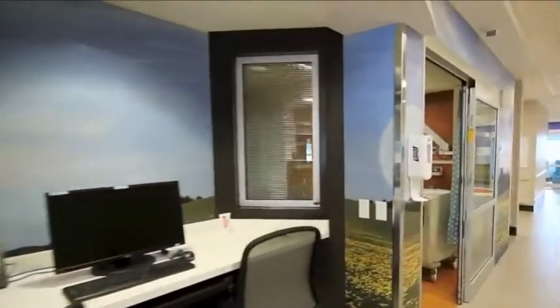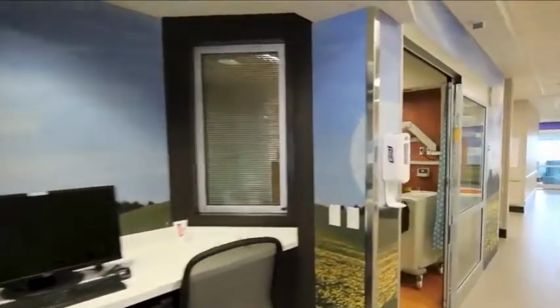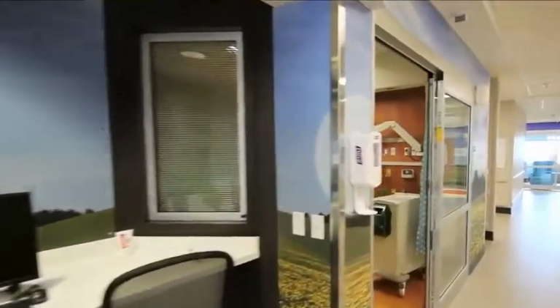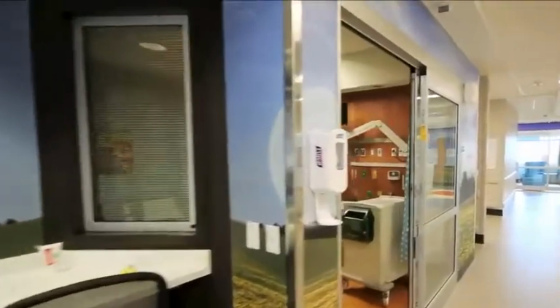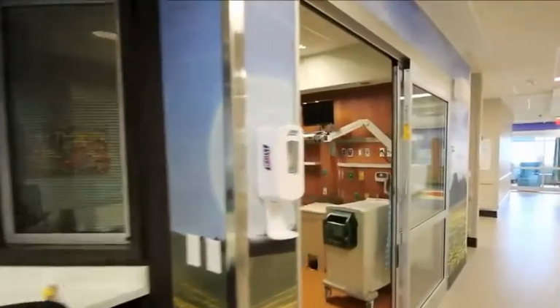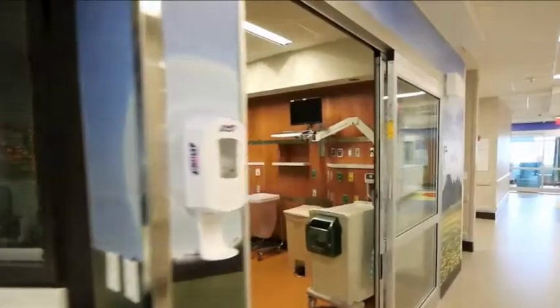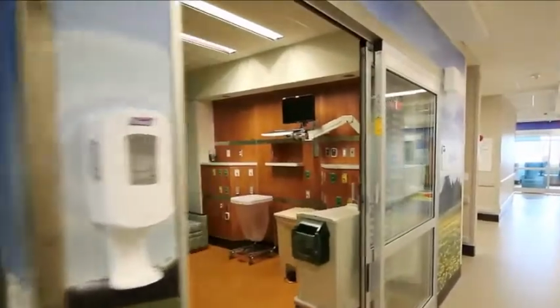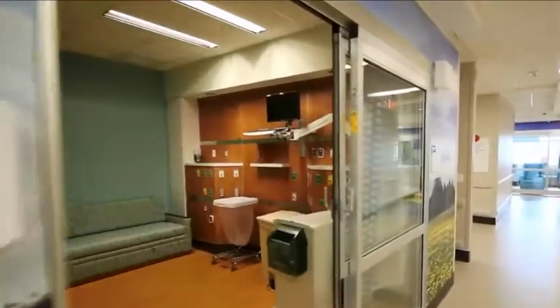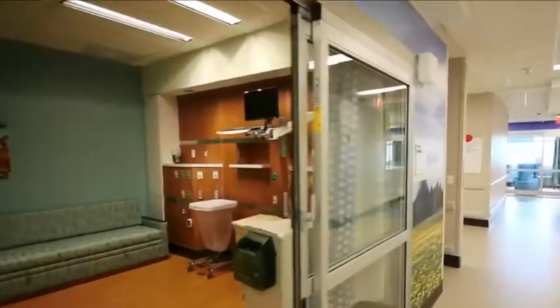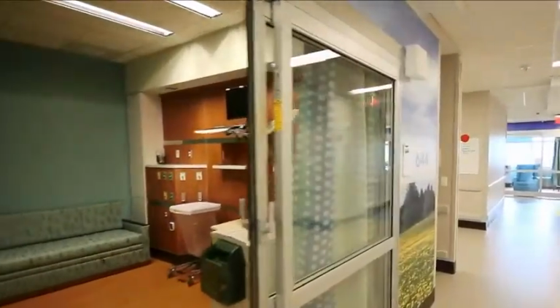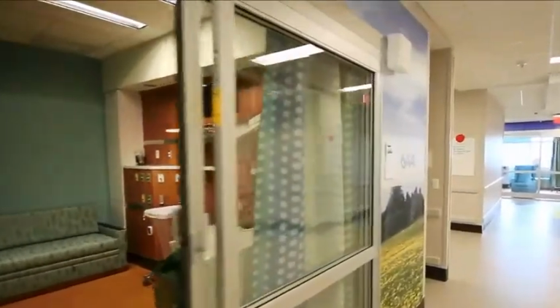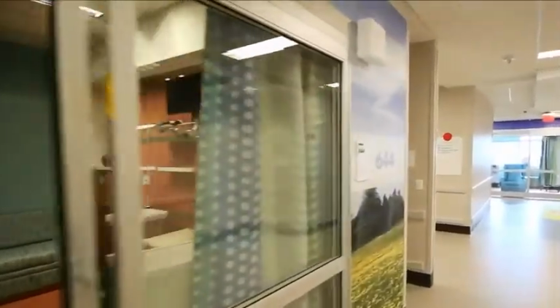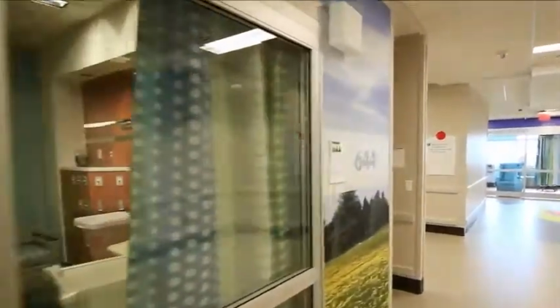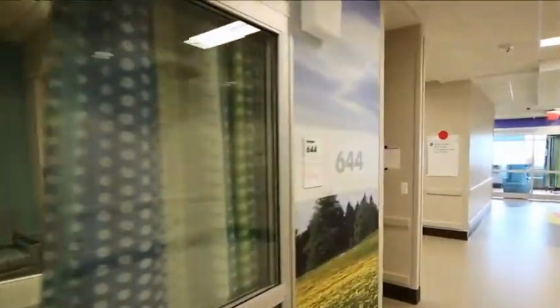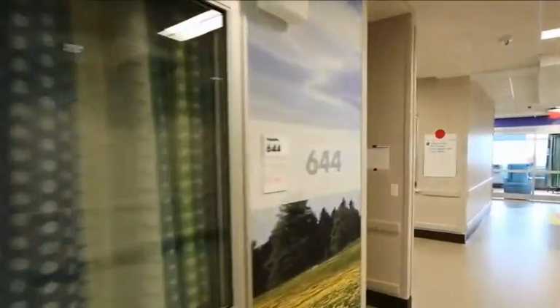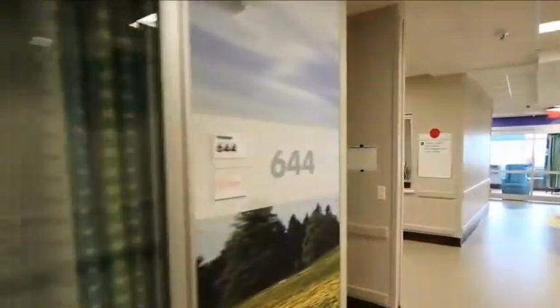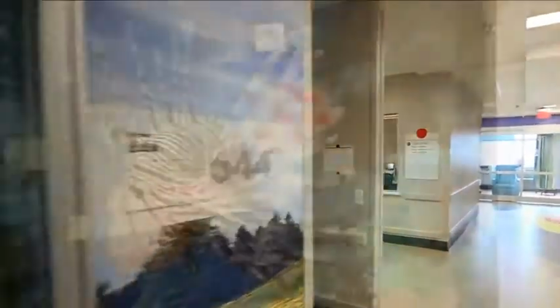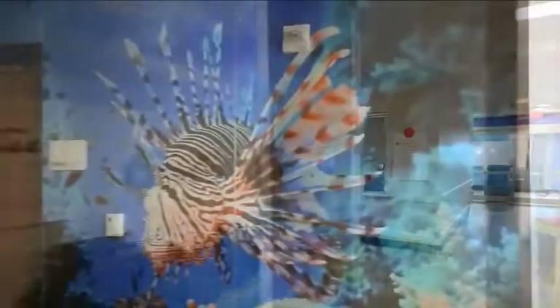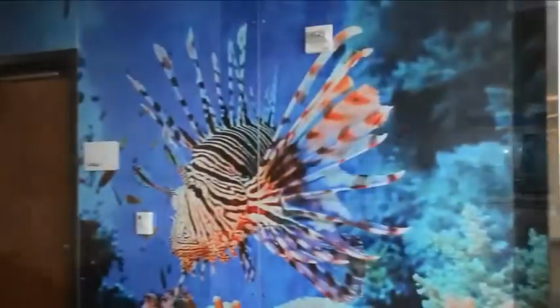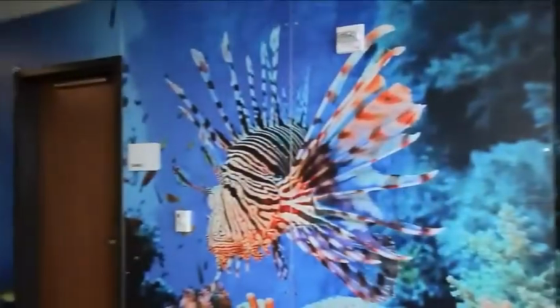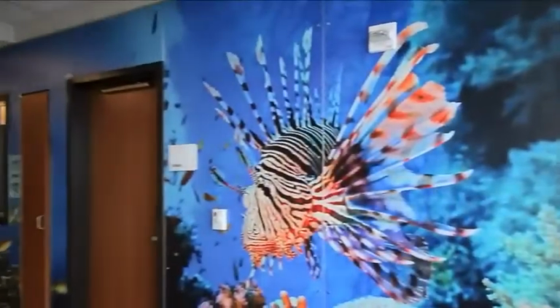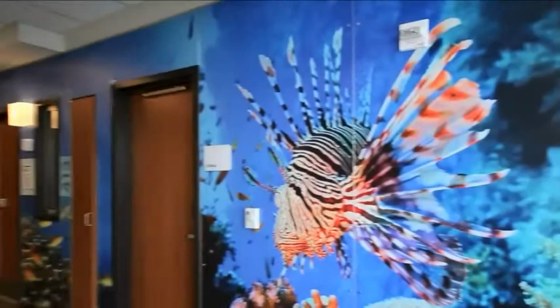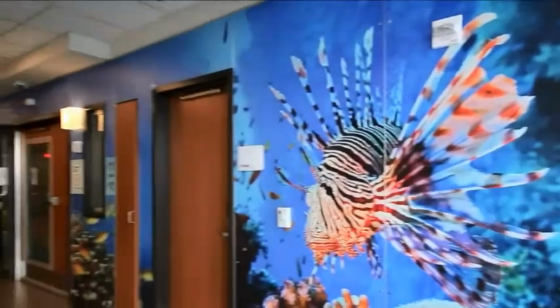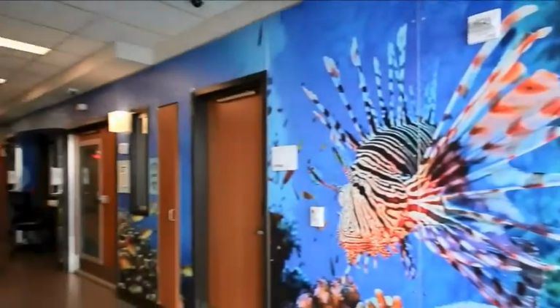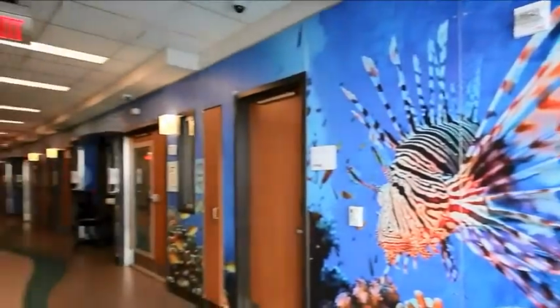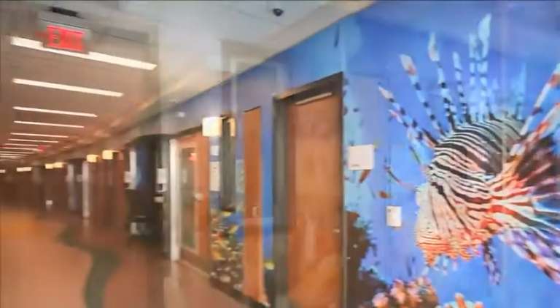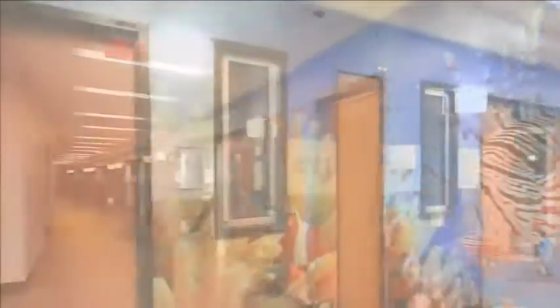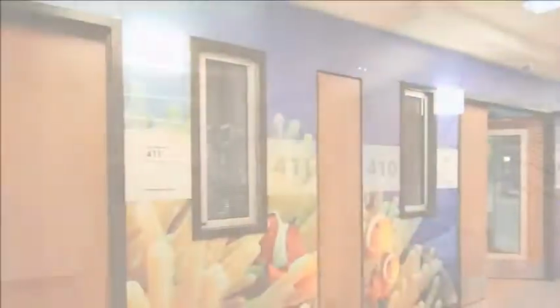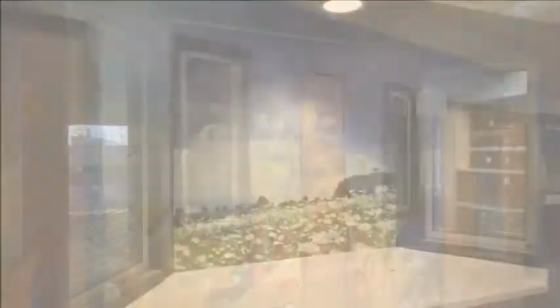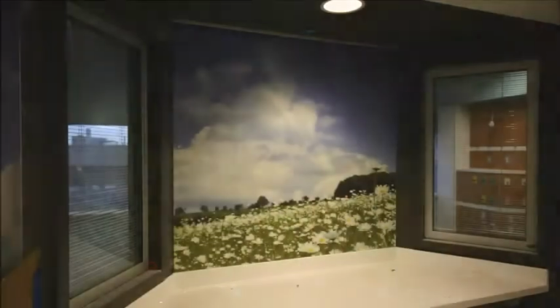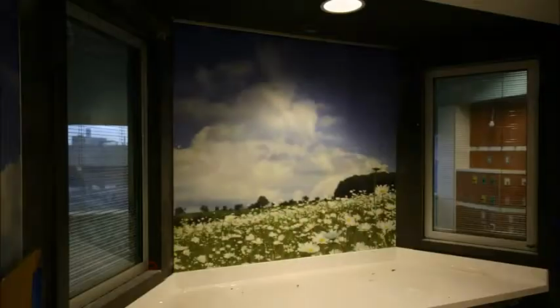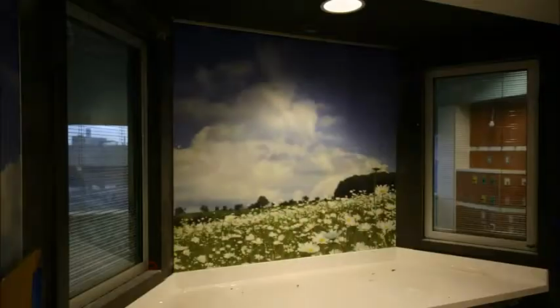Children's of Alabama is currently adding more wall armor in the expansion floors, and it will ultimately be used to surround 266 rooms and 133 nurses' stations.